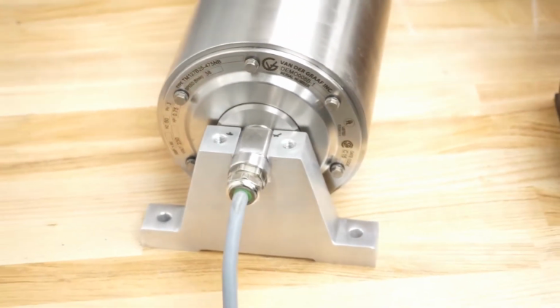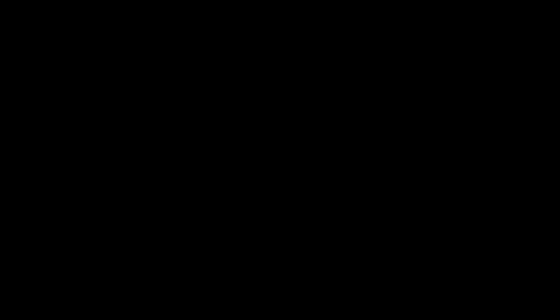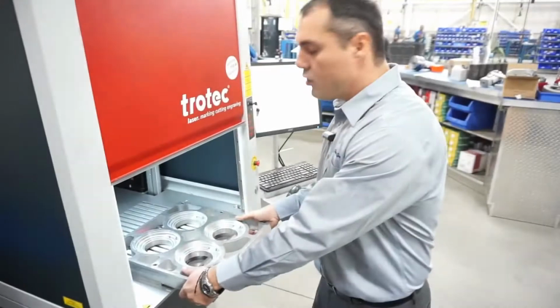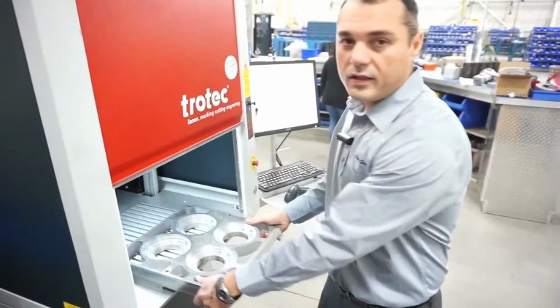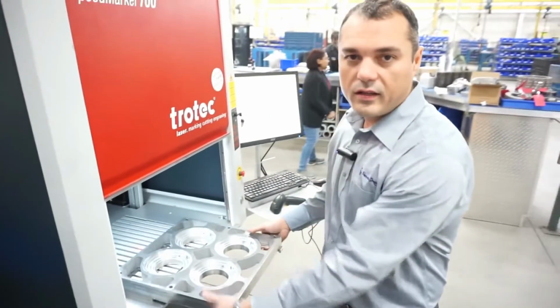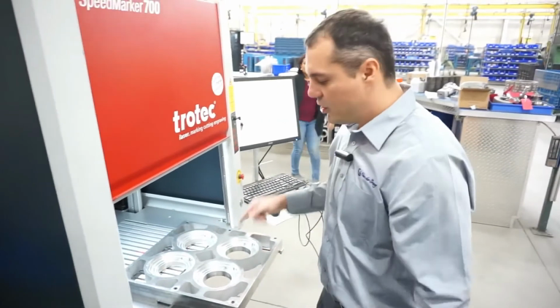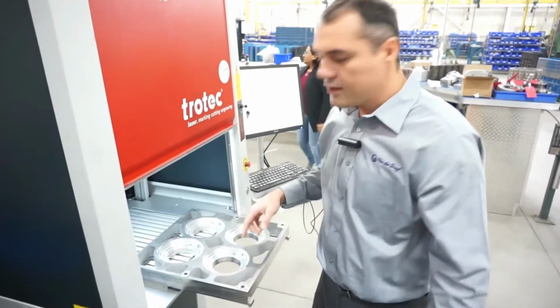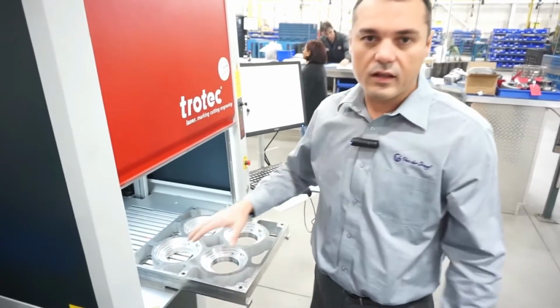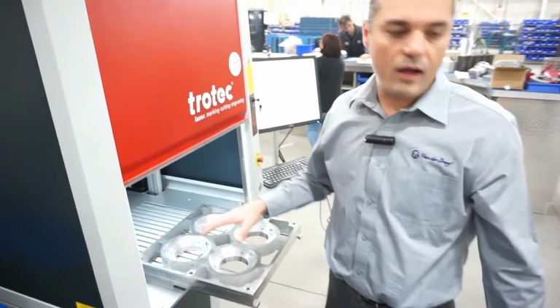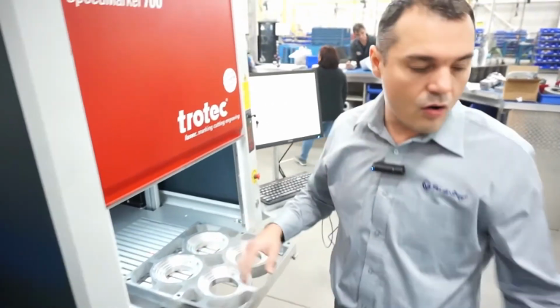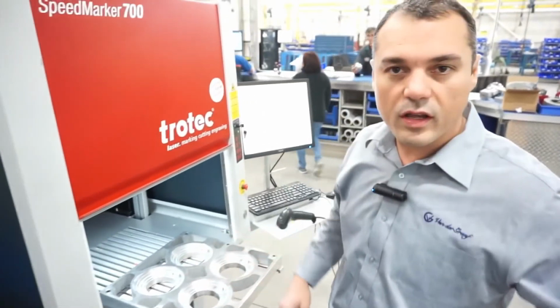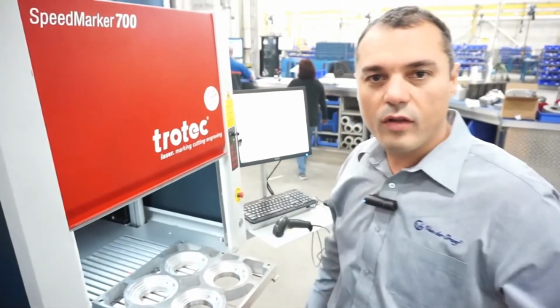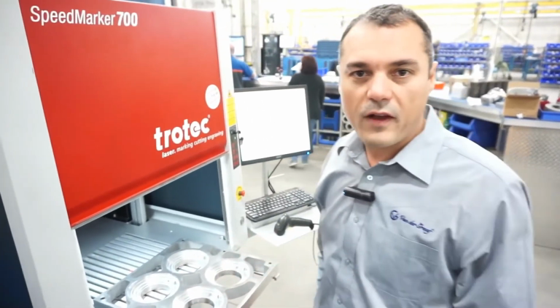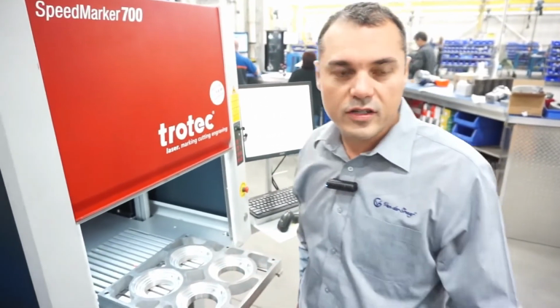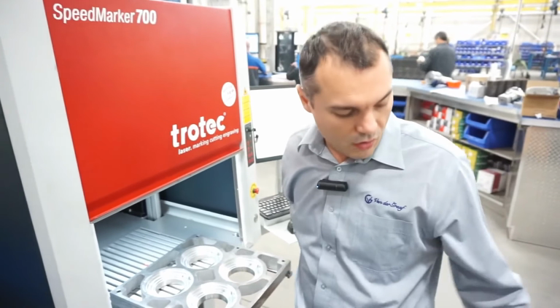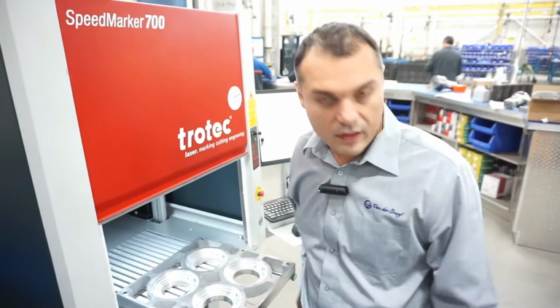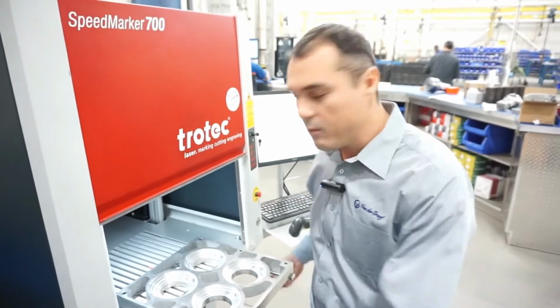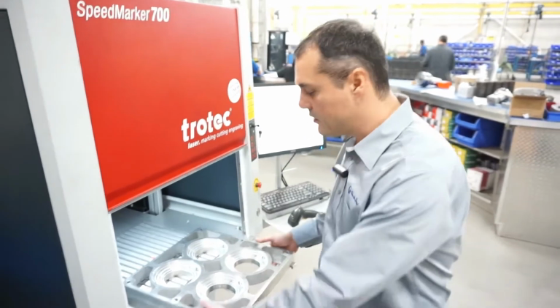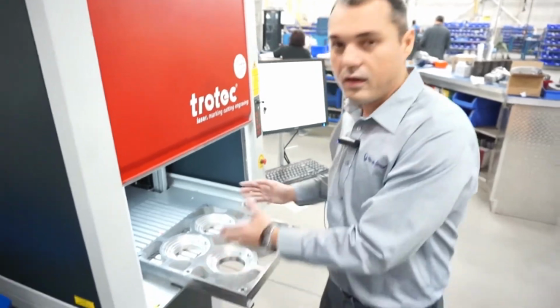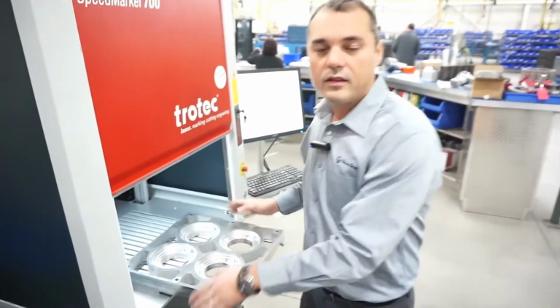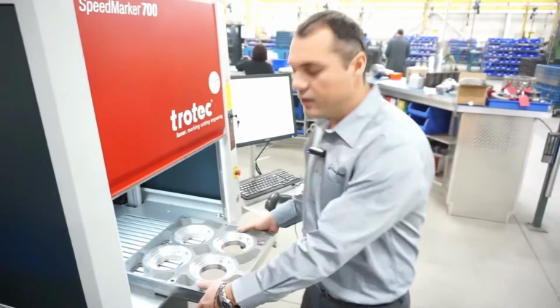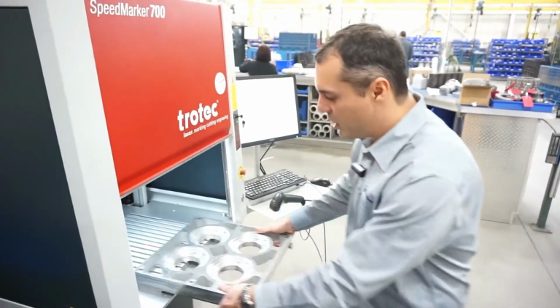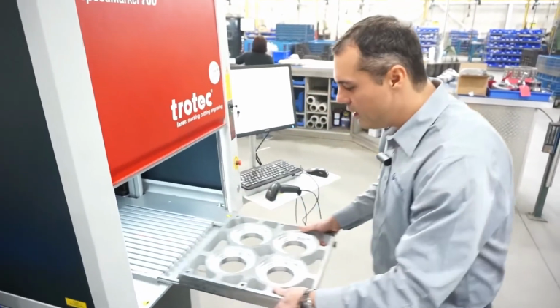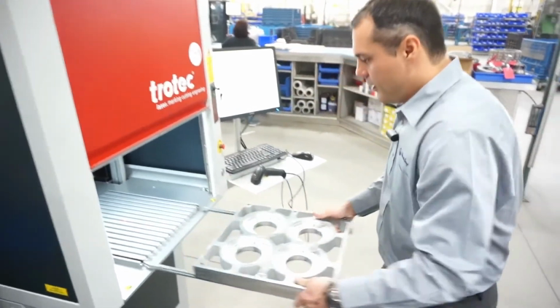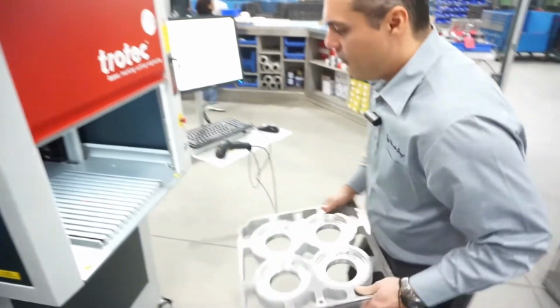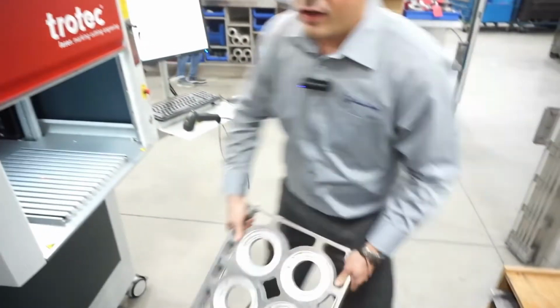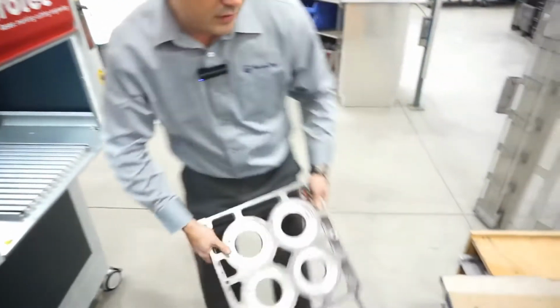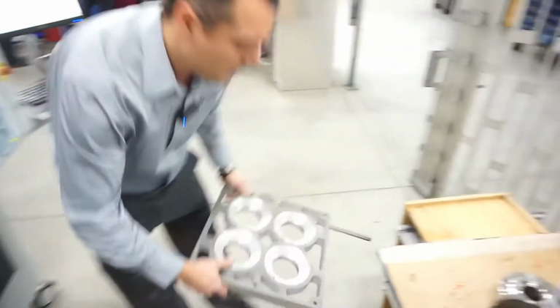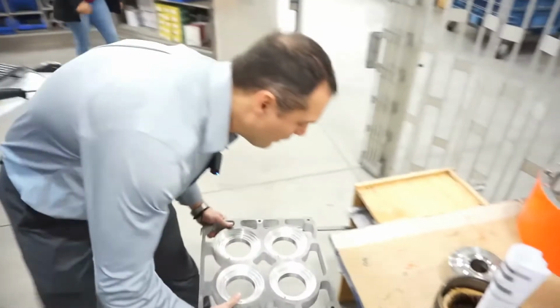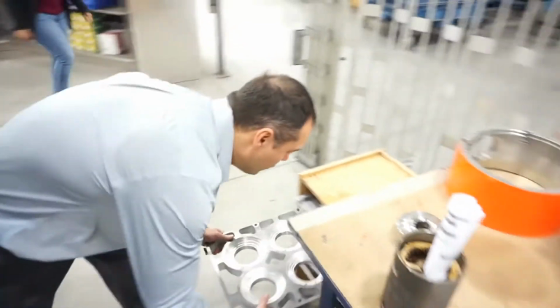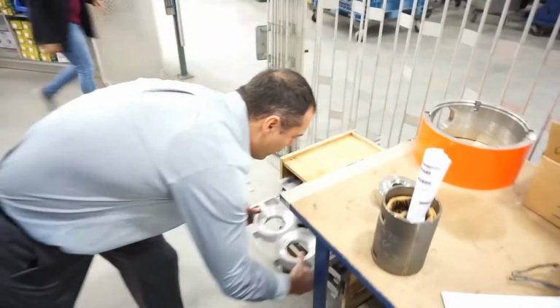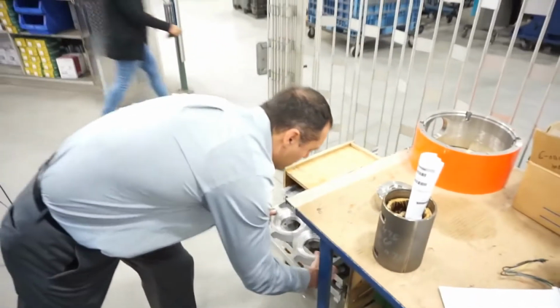We also designed these jigs that accommodate all of our flanges along with the nameplates. They are interchangeable for easy use of the machine.